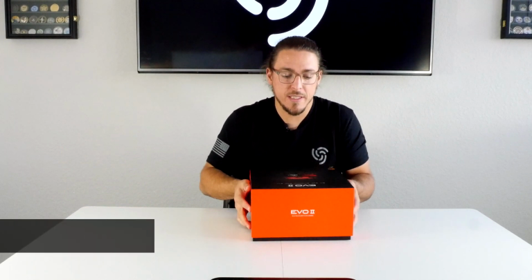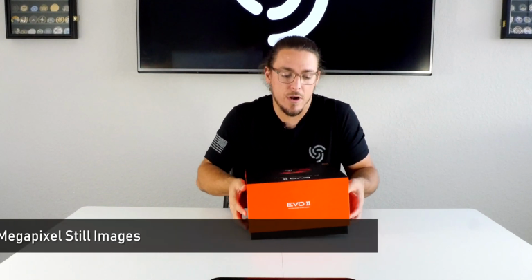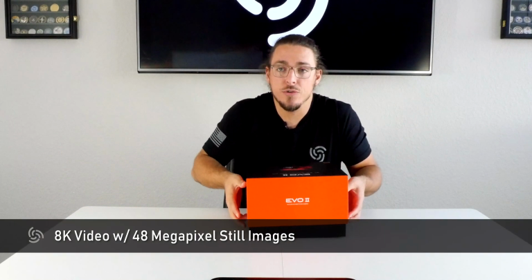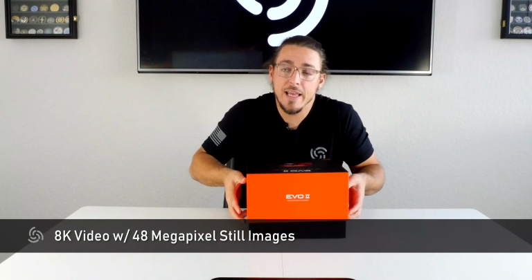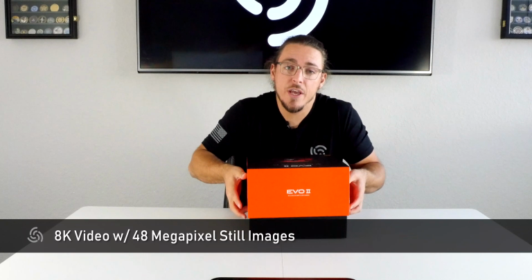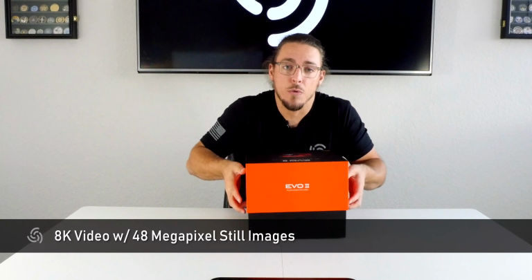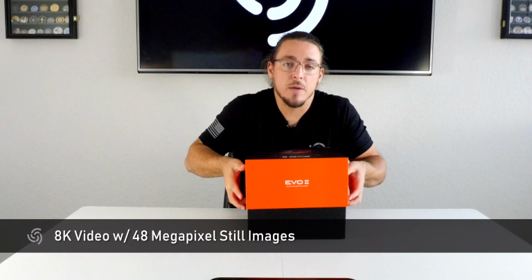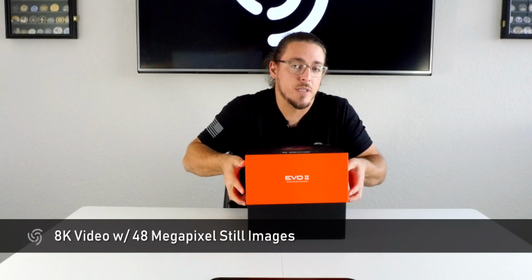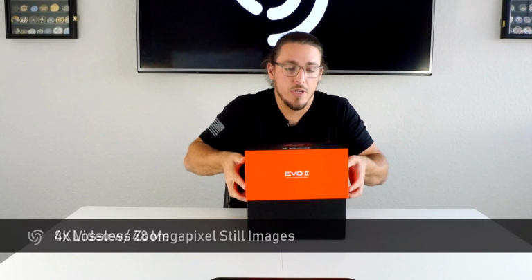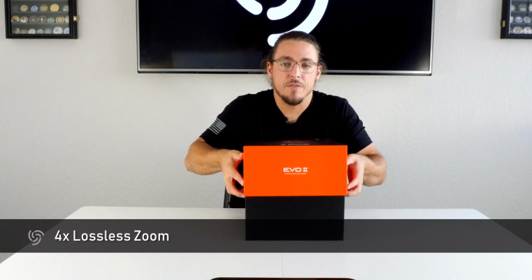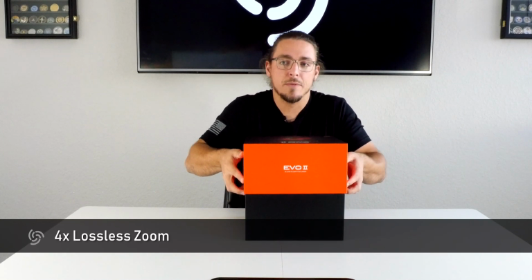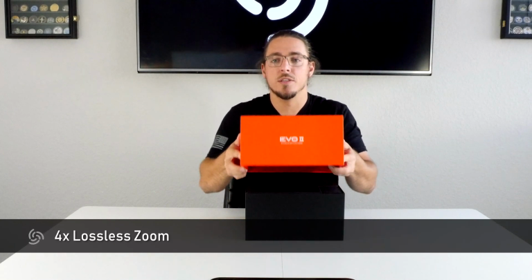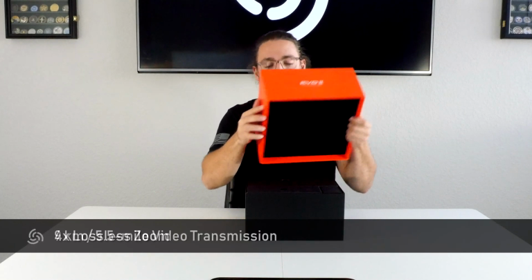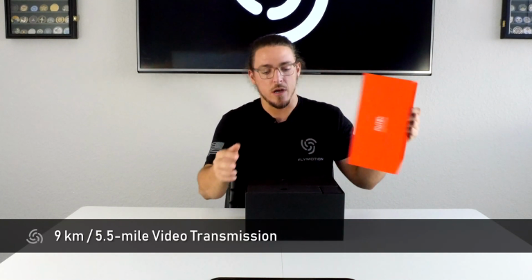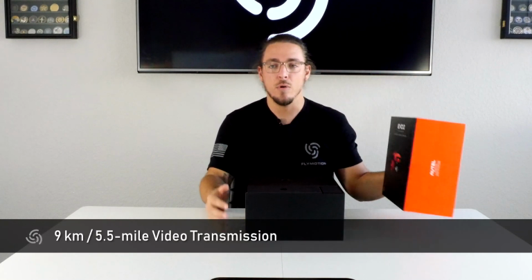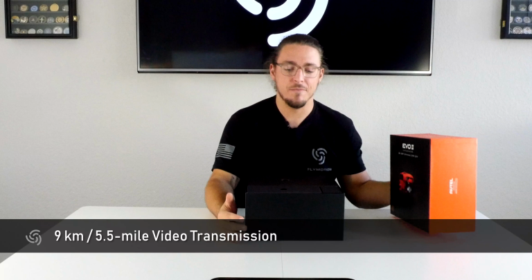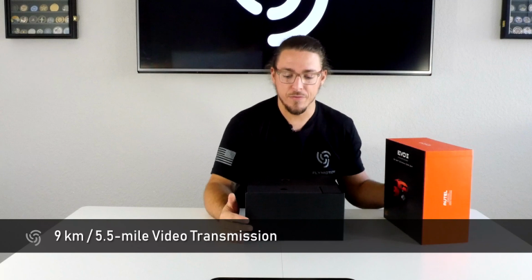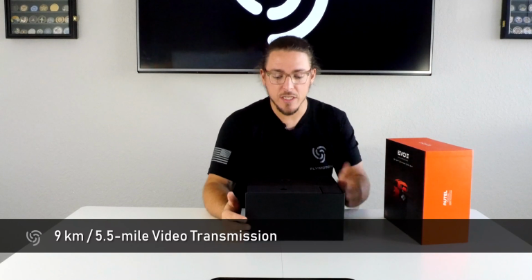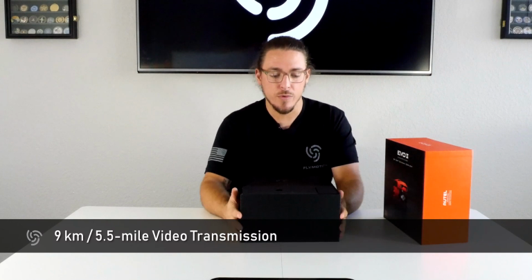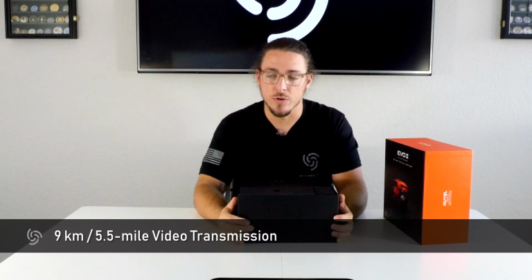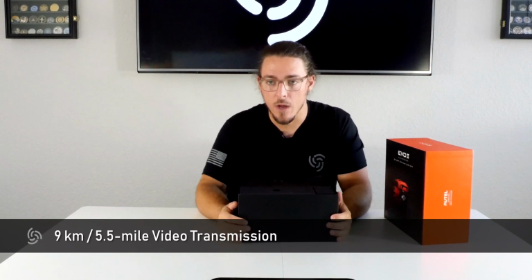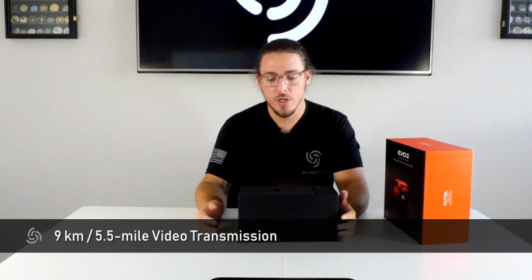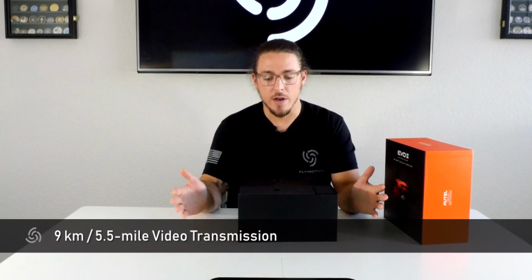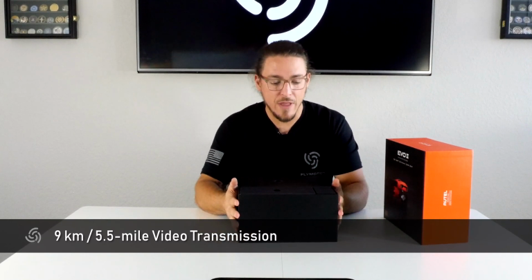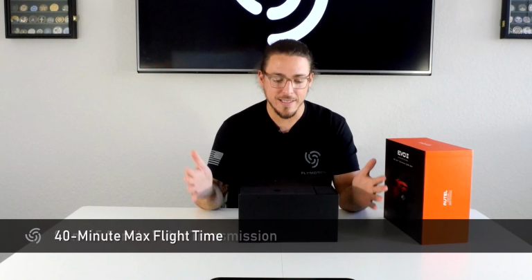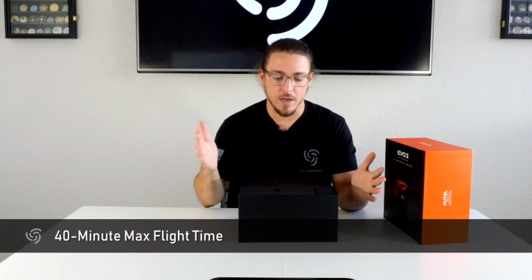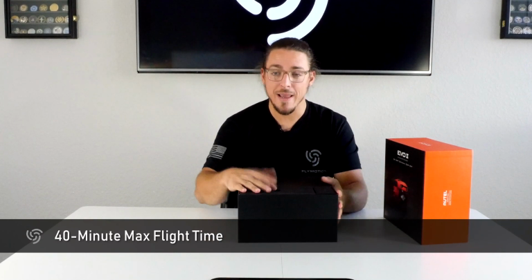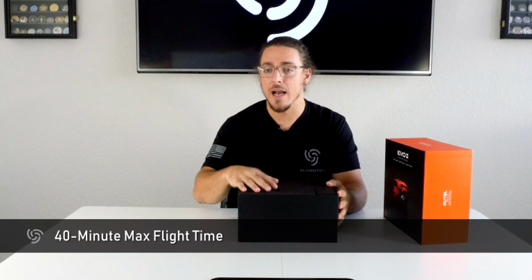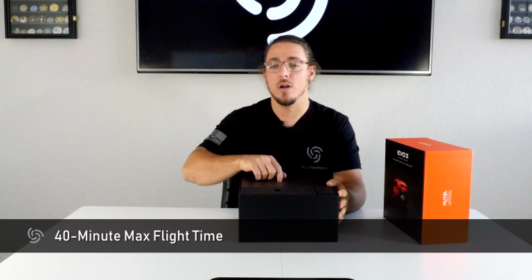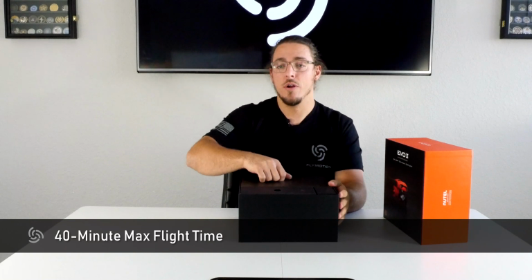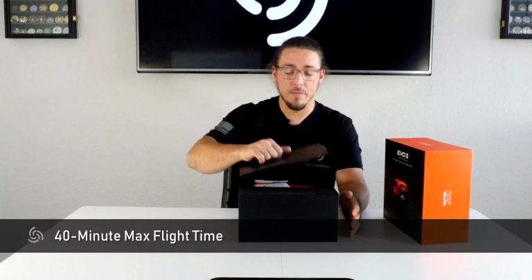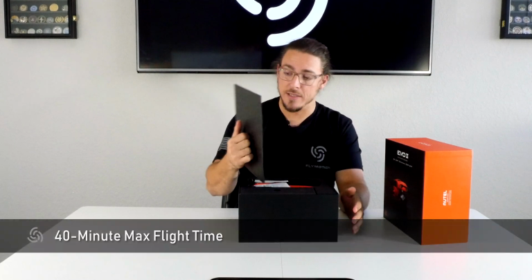This camera can do 8K video with 48 megapixel stills. It's got a four times lossless zoom, 5.5 mile video transmission range or nine kilometers, and all of that packed into an amazing 40 minute flight time.